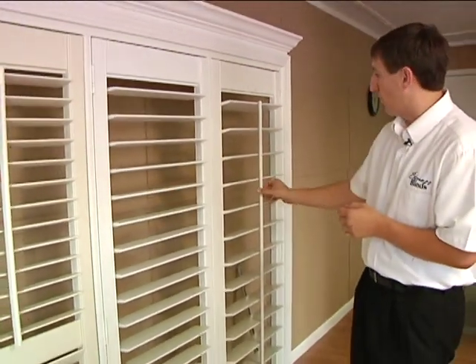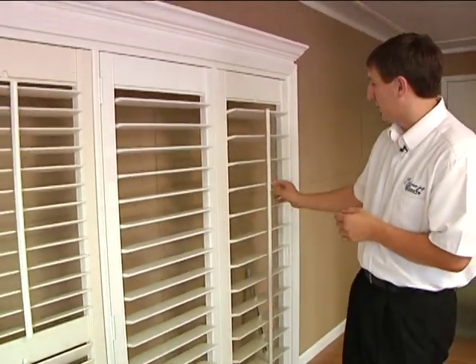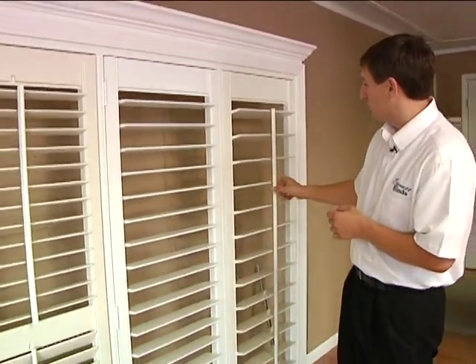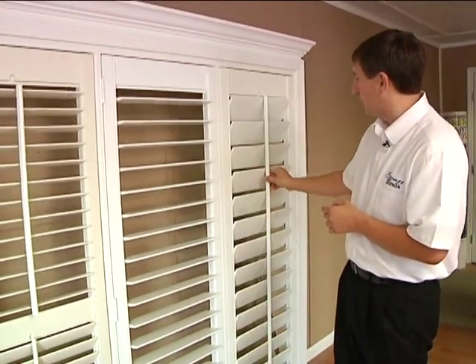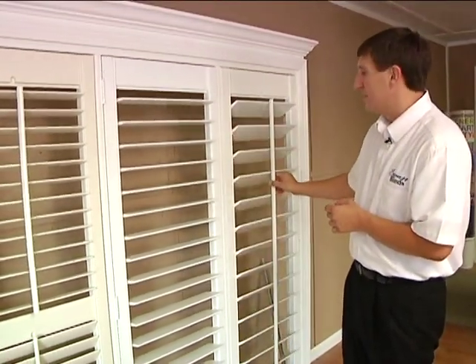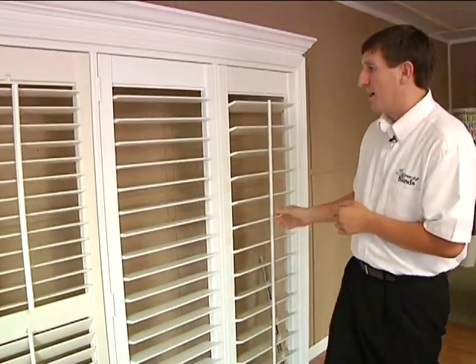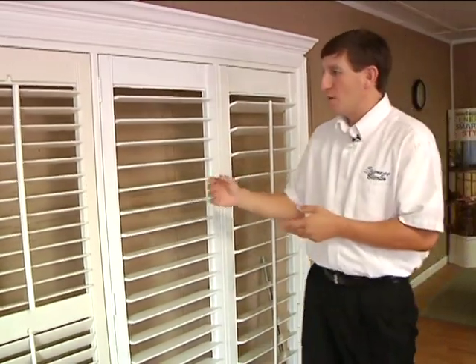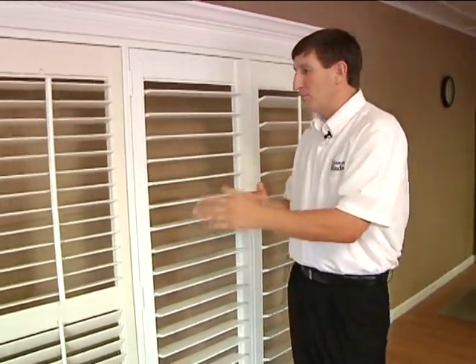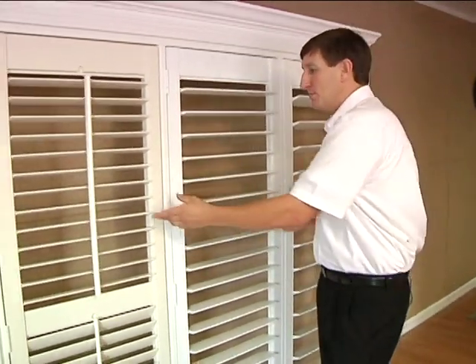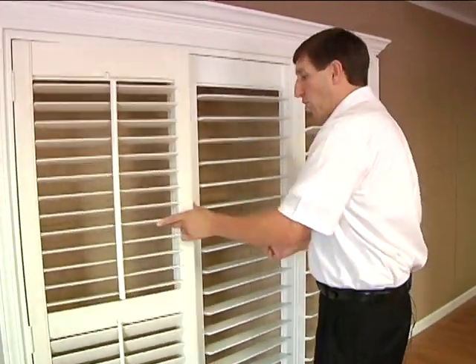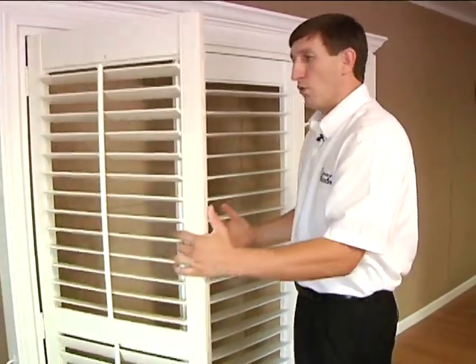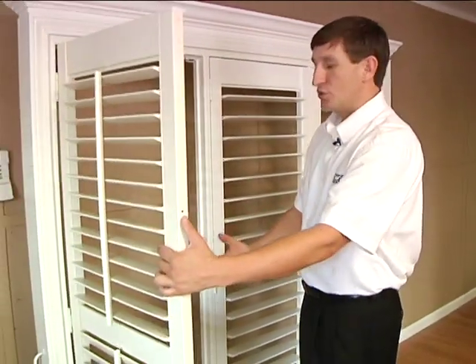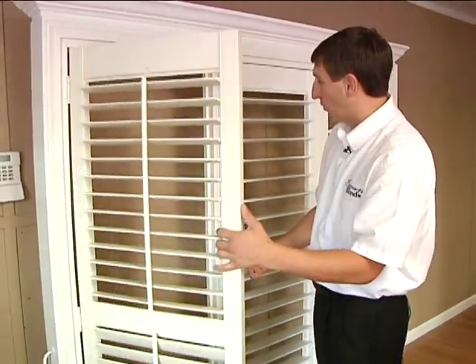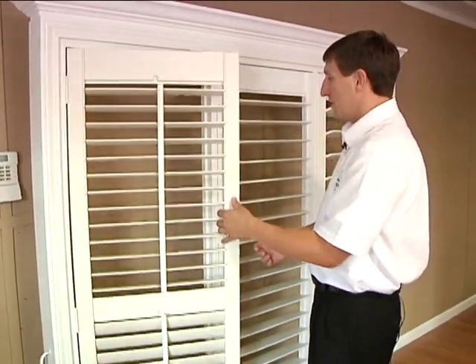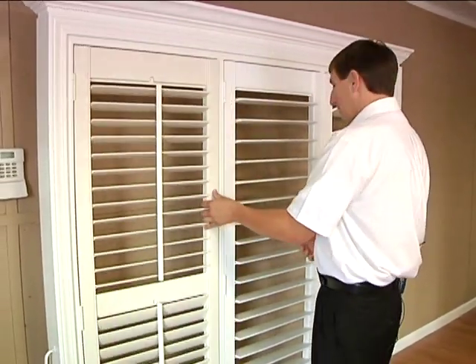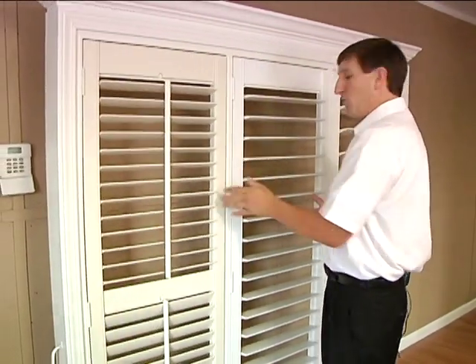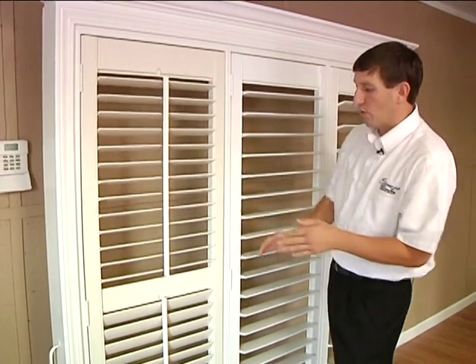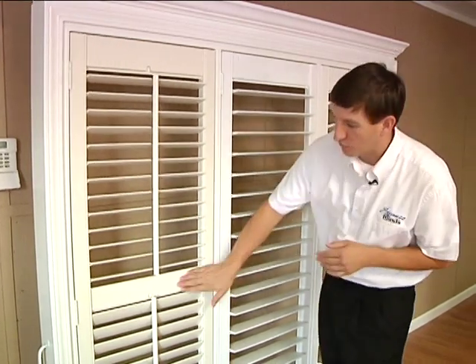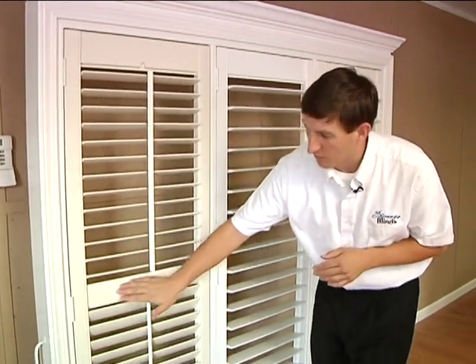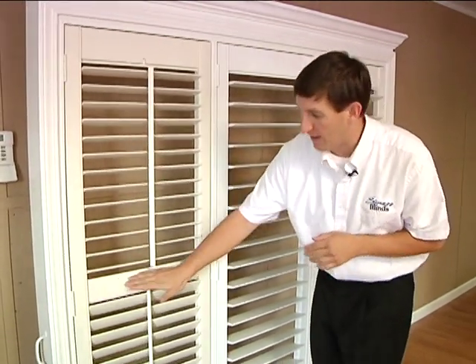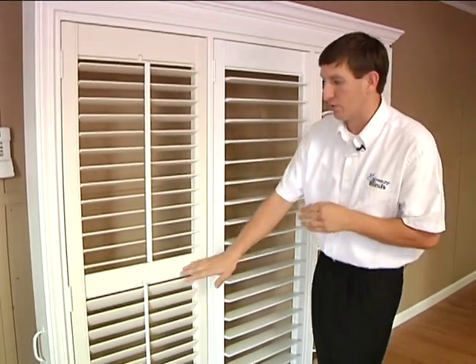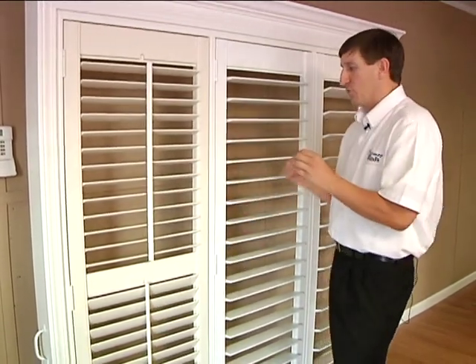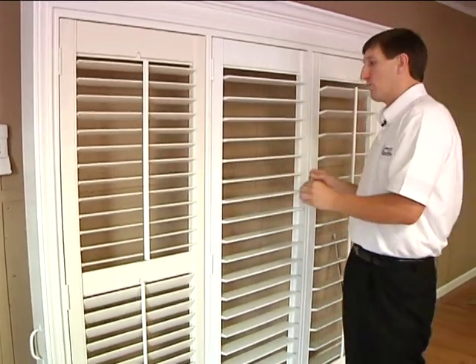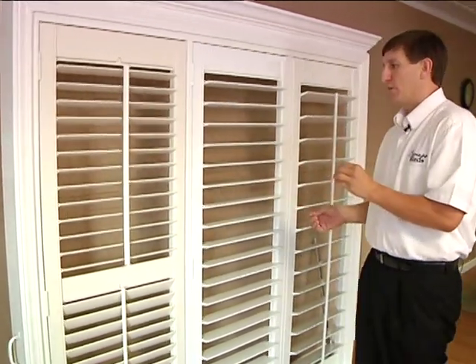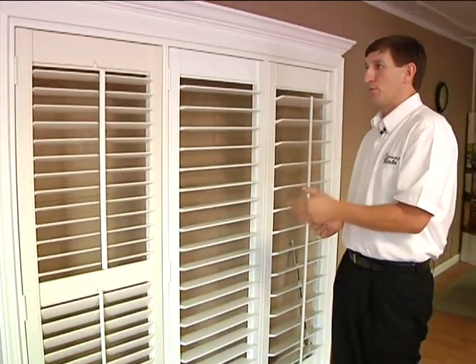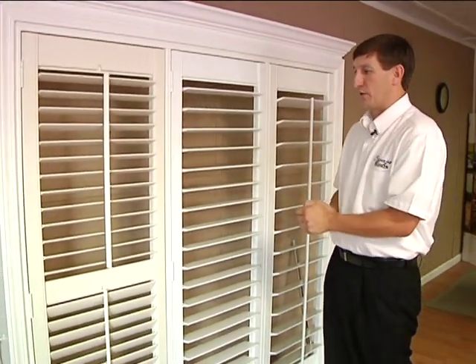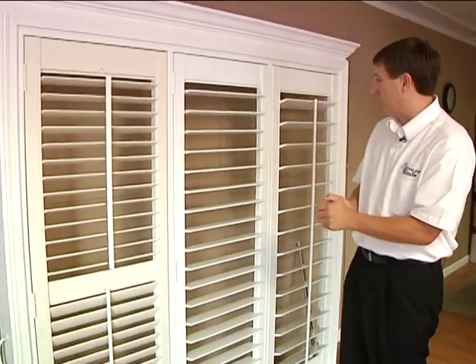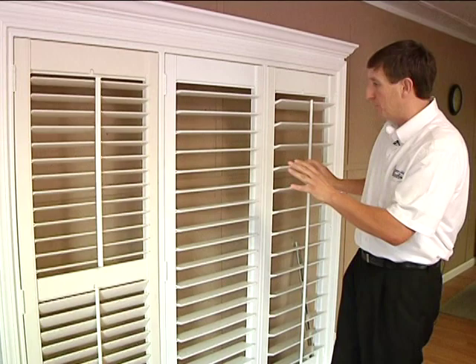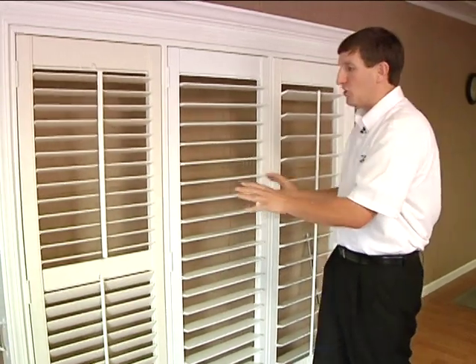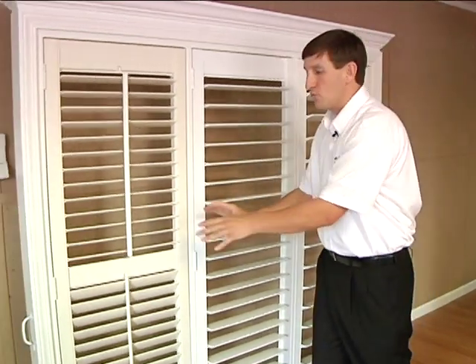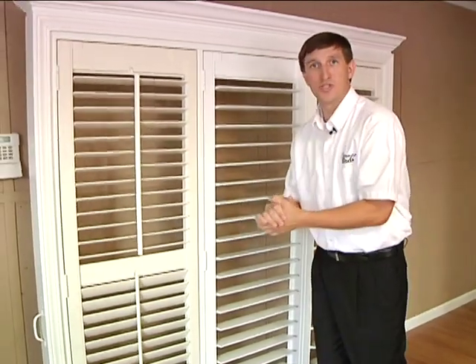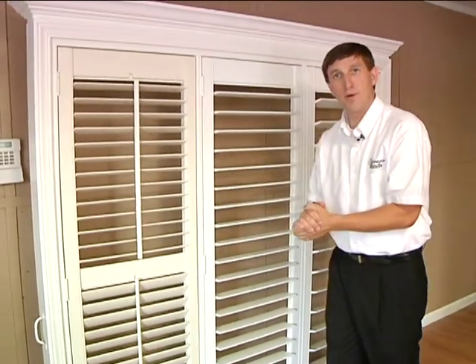No more having to clean around the staple here. We can build them one door, two door, any way you want, with or without the divider rail. And we keep it very simple here at Express Blinds — we build them any way you want, same price.